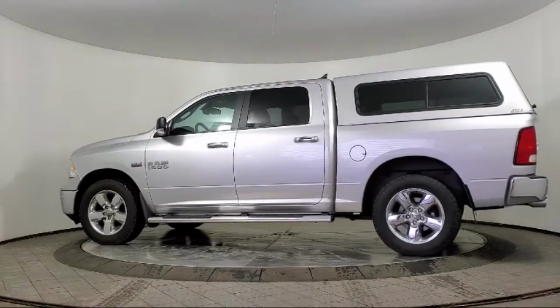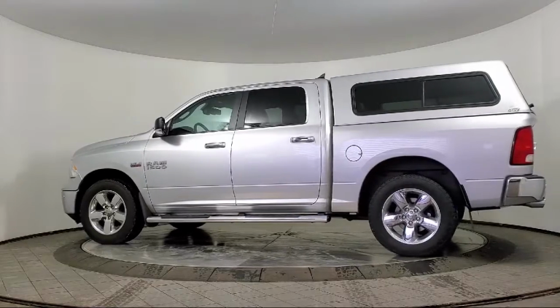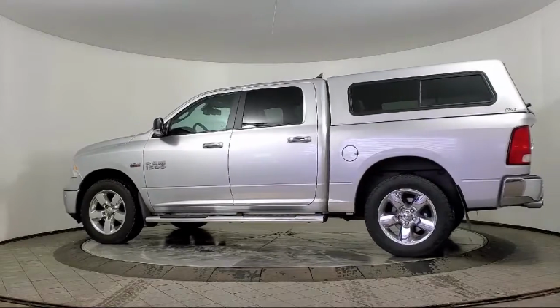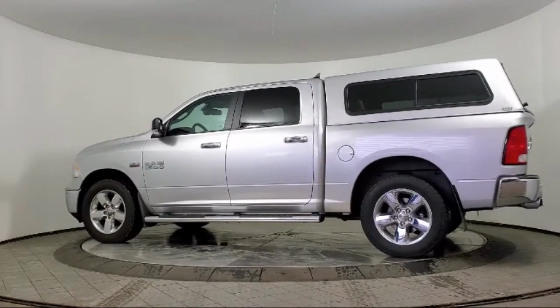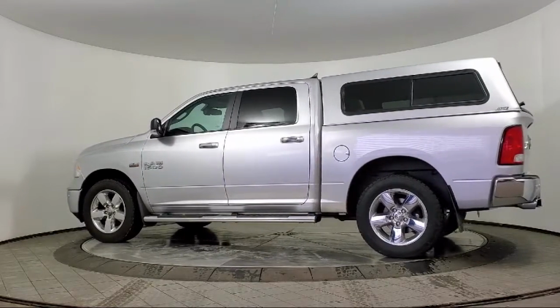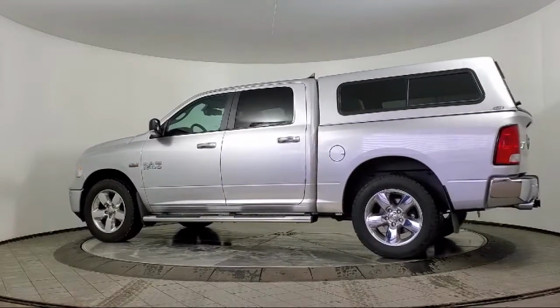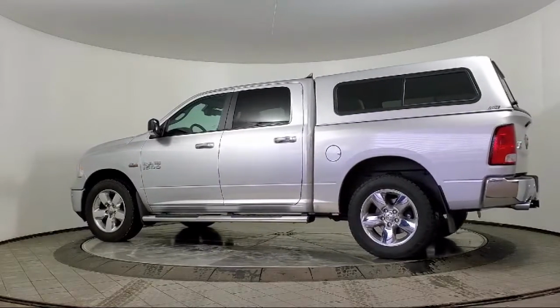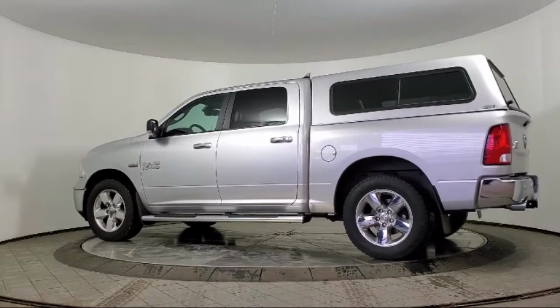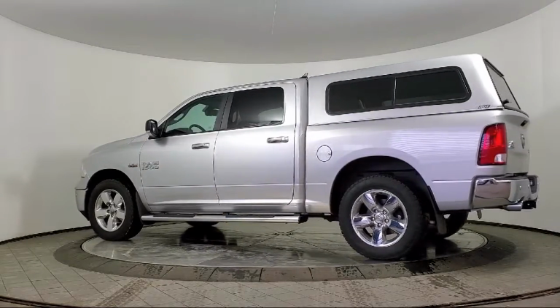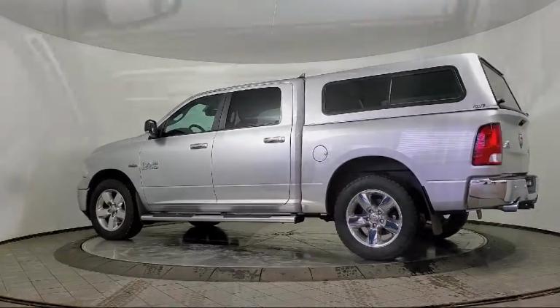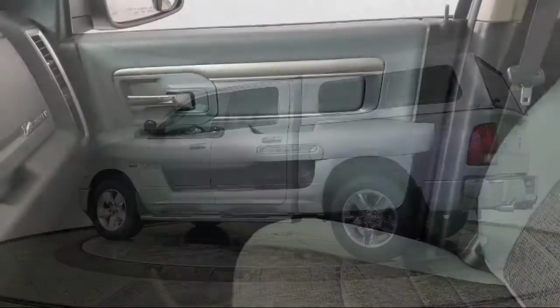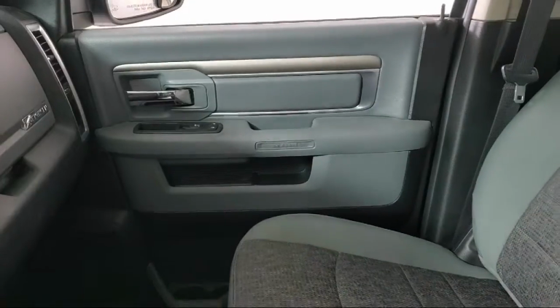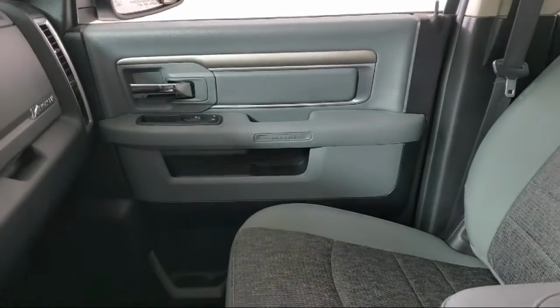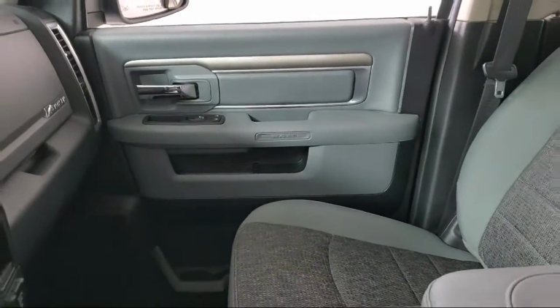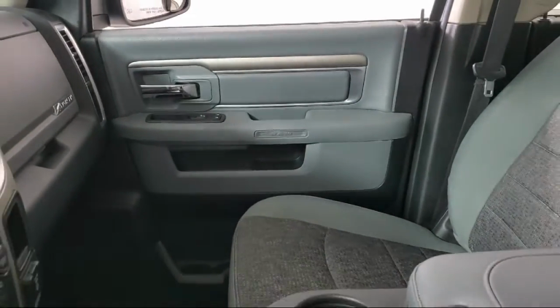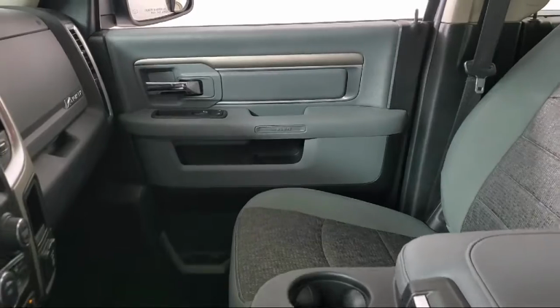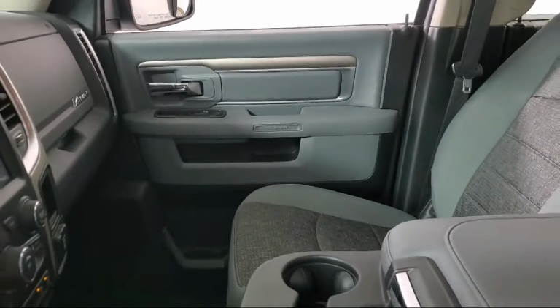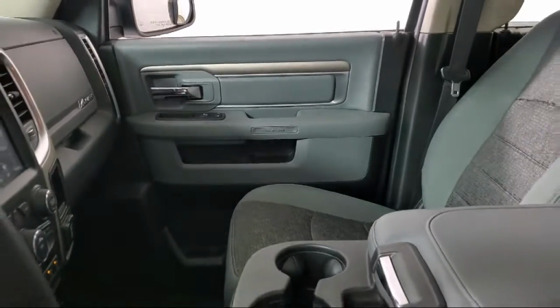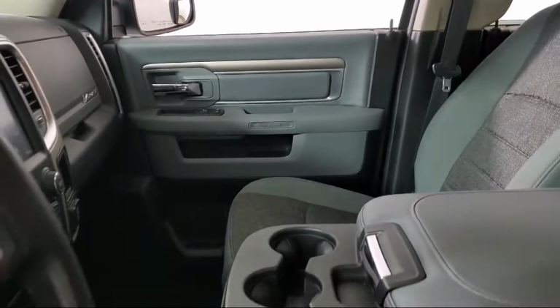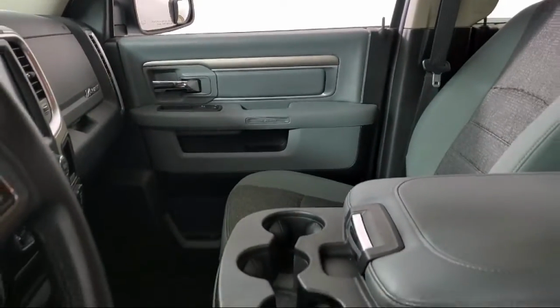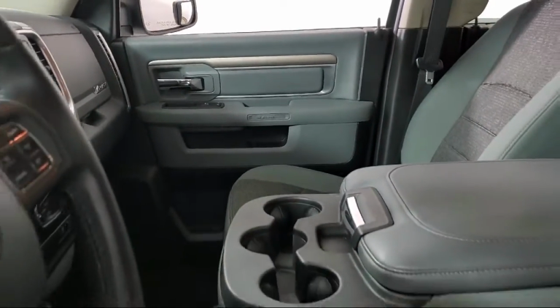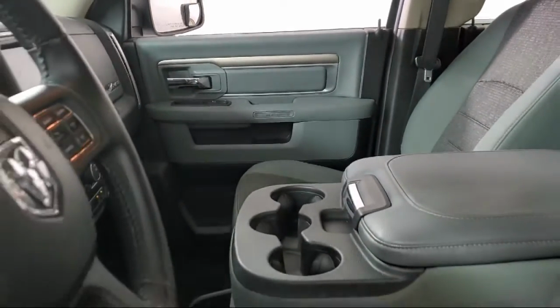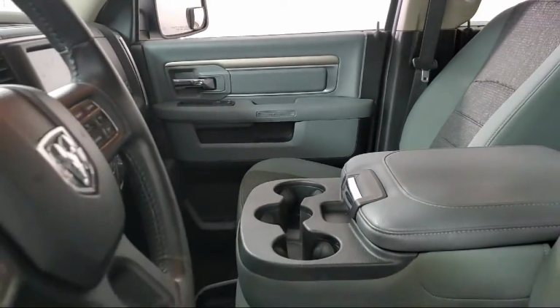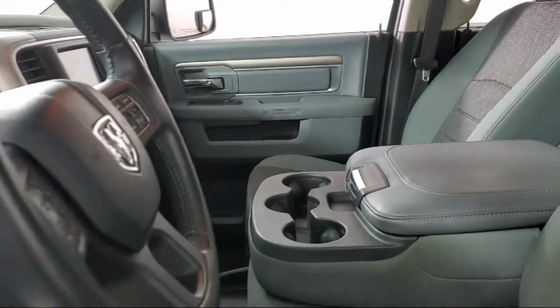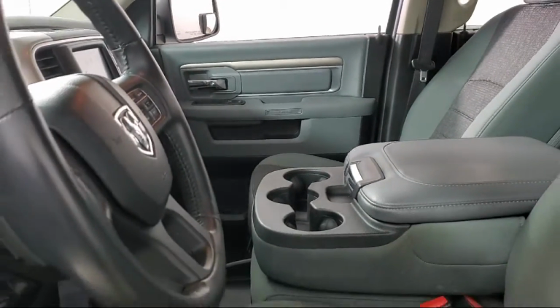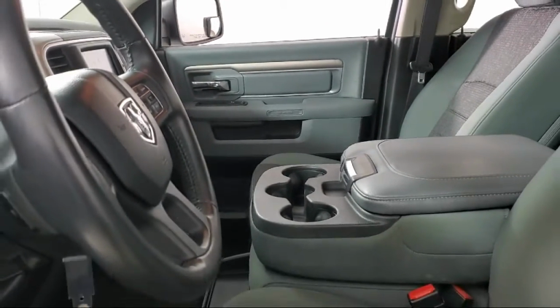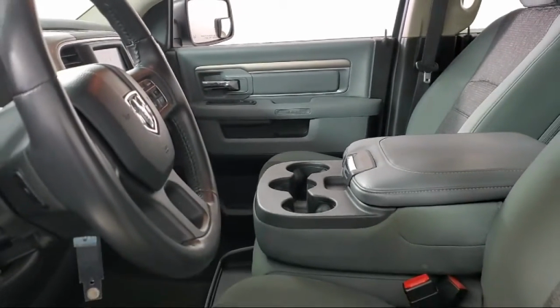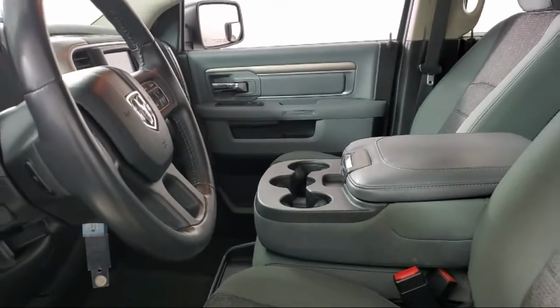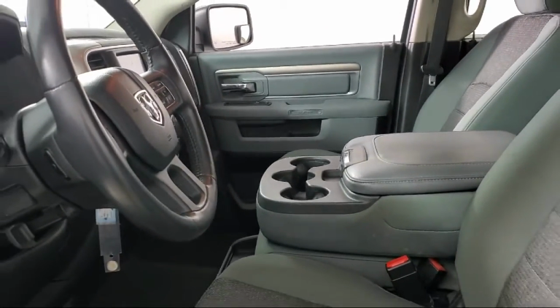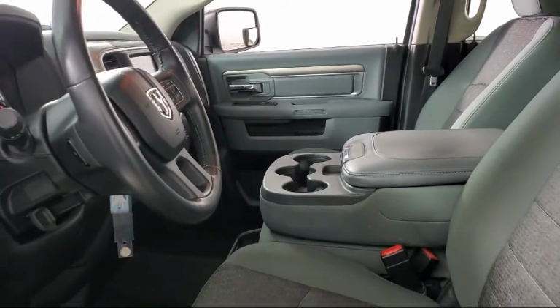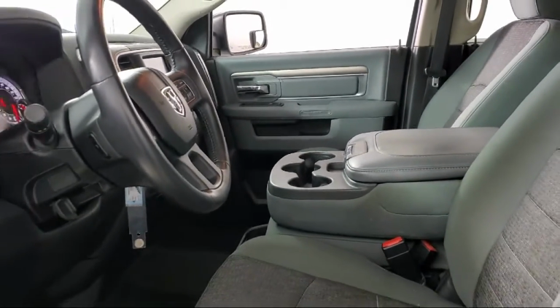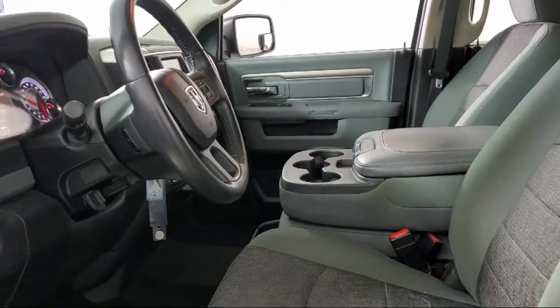Additional features include fully automatic headlights, heated door mirrors, a 5 inch touchscreen display, and alloy wheels. It has less than 75,000 miles on the odometer.